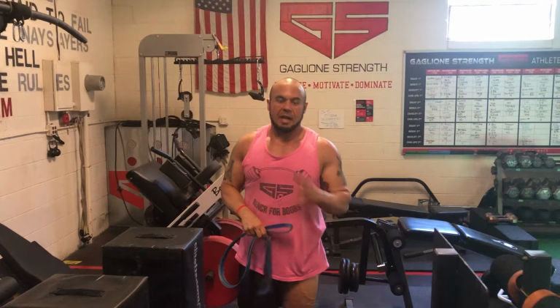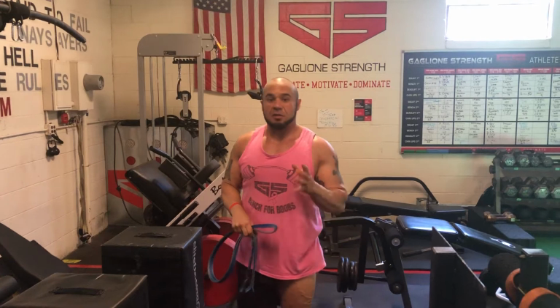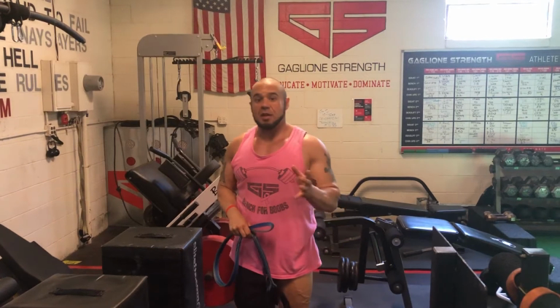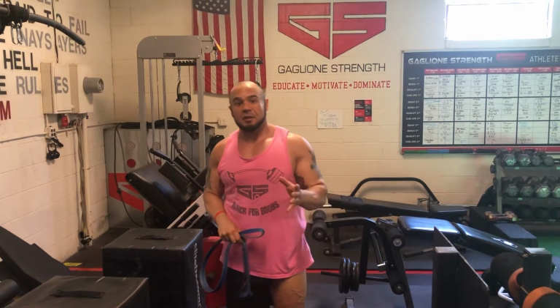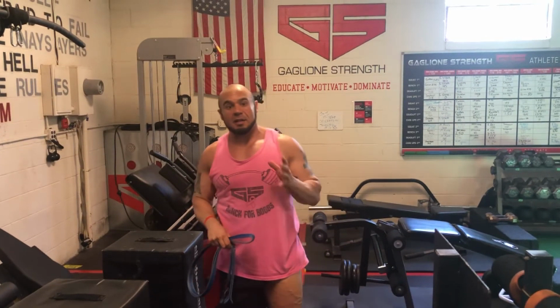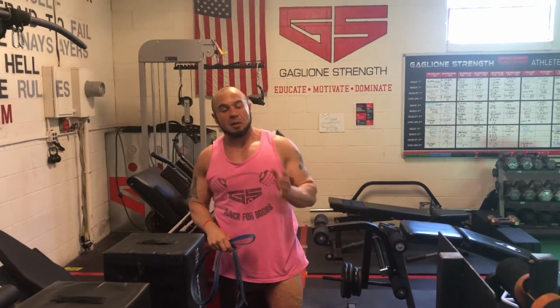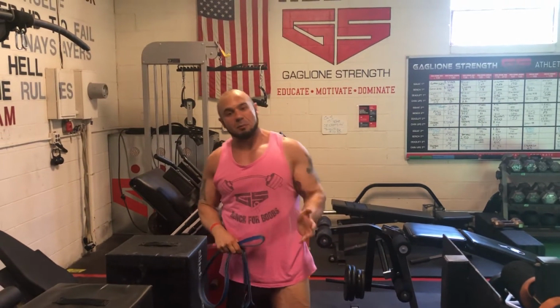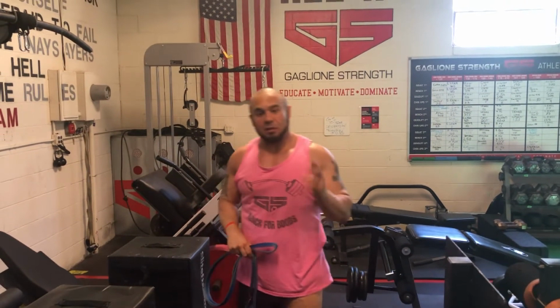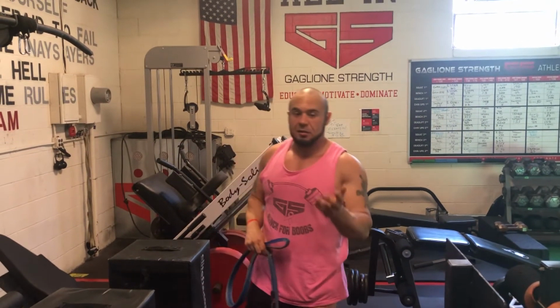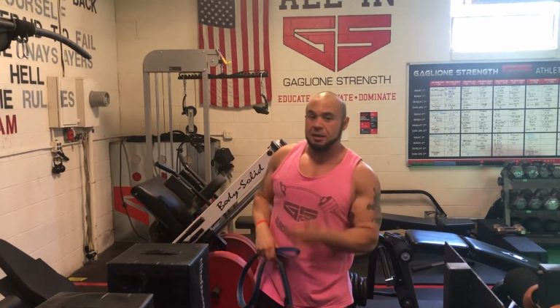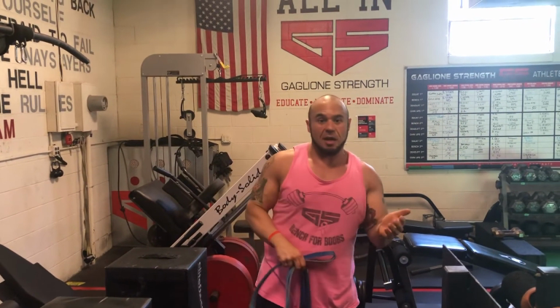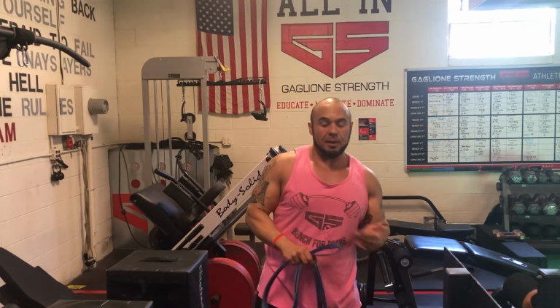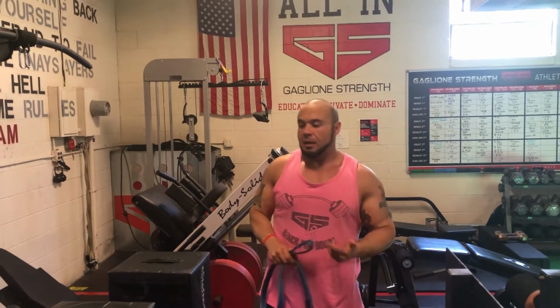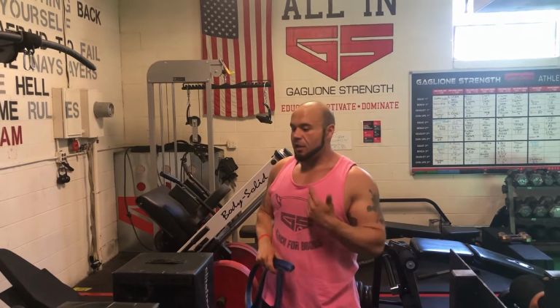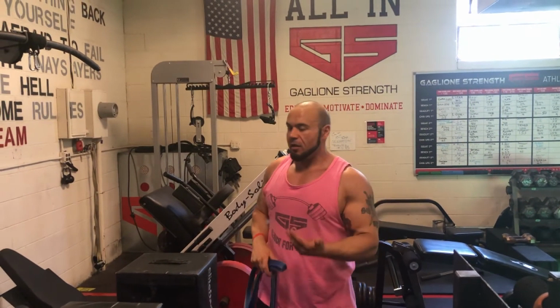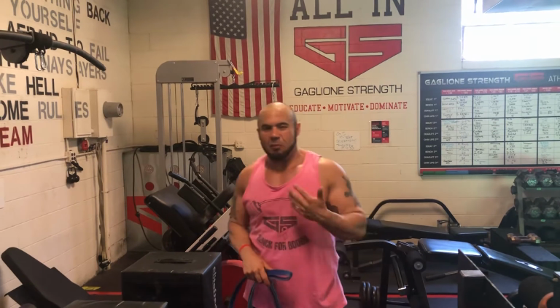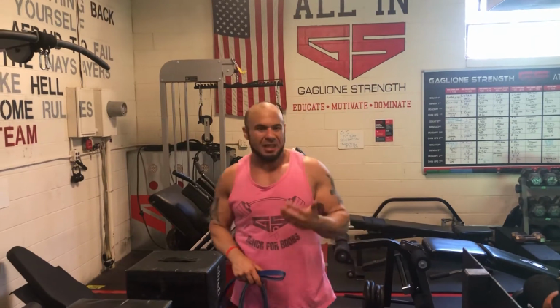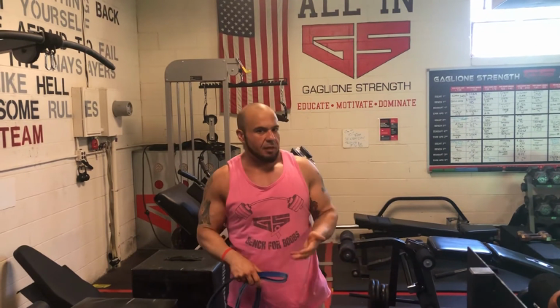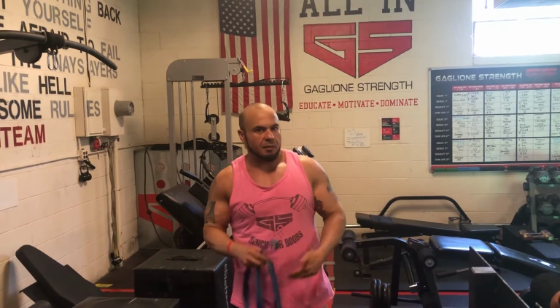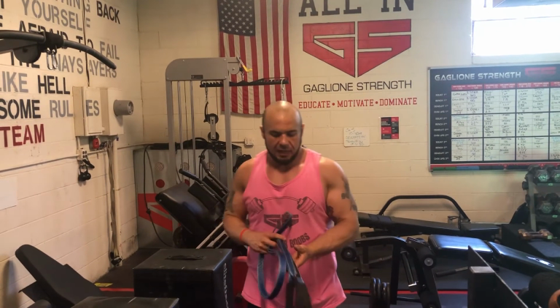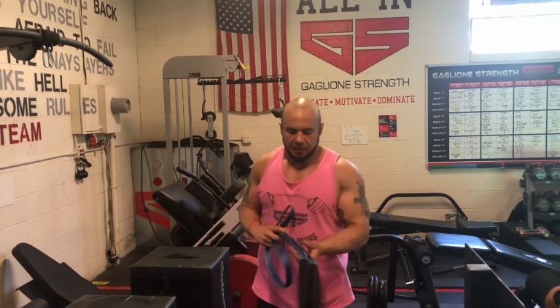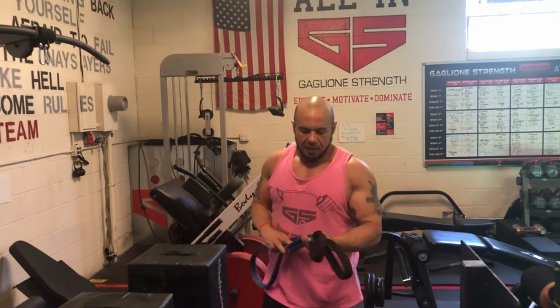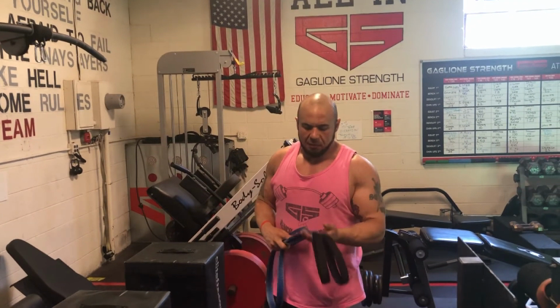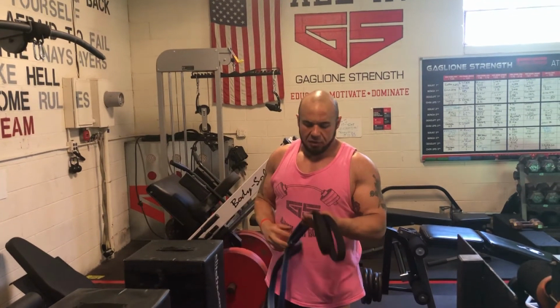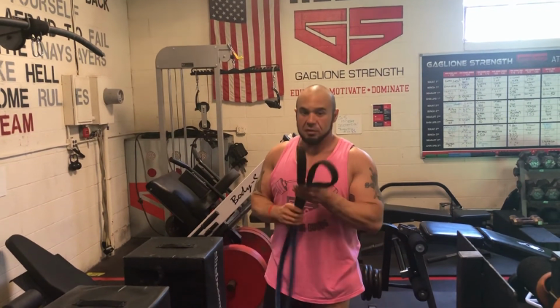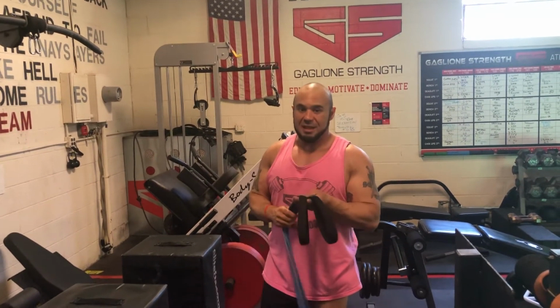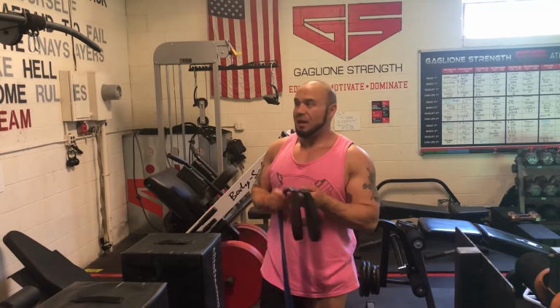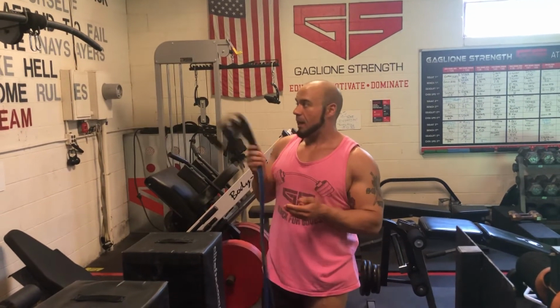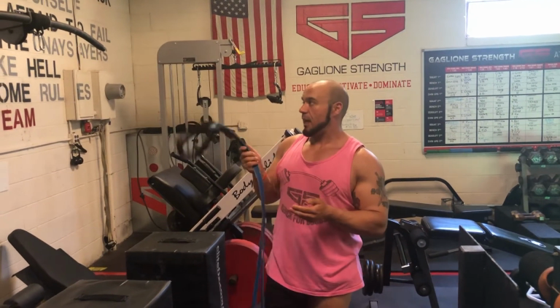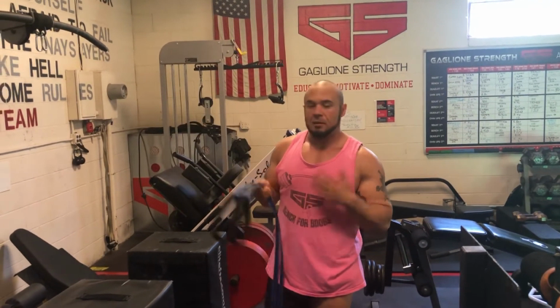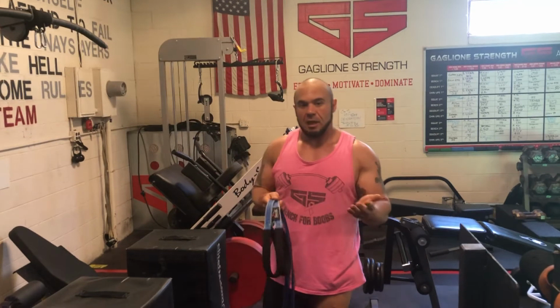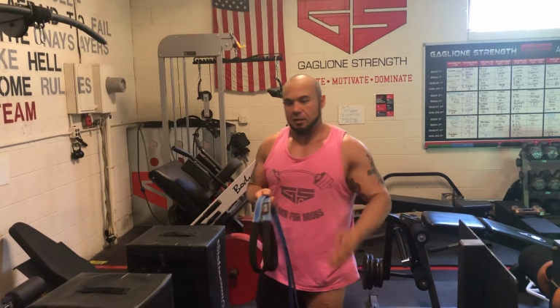Hey guys, it's Coach Kevin Goyone here. Today I want to go over the best glute exercise that you're not doing. This can be done on a multi-hip machine, but today I'm going to show you how to do it using a diesel strap and a high cable.